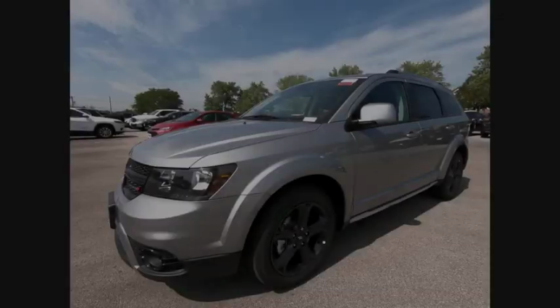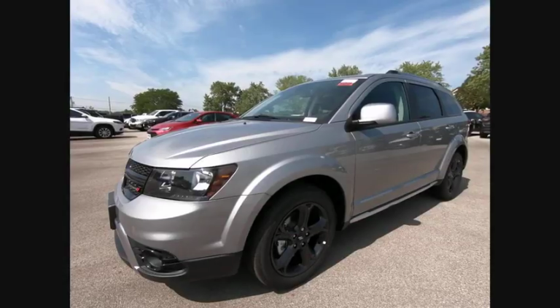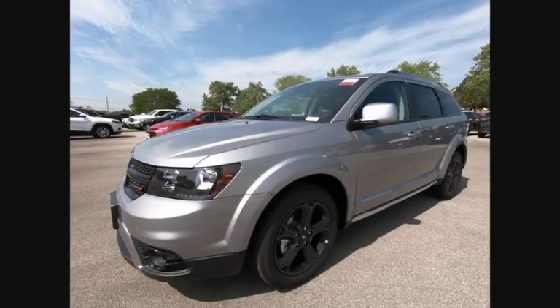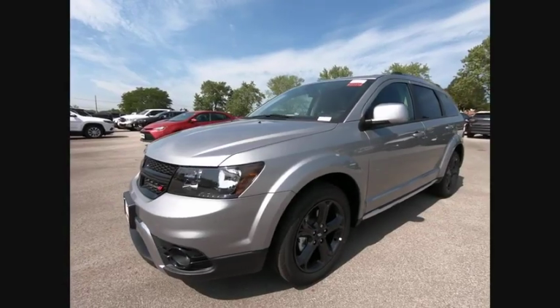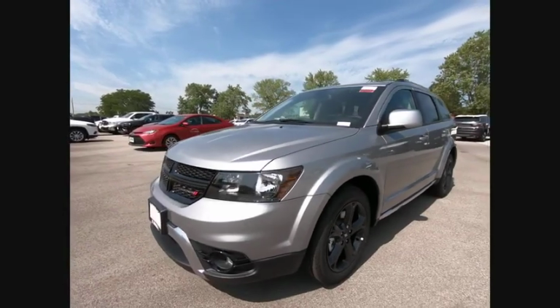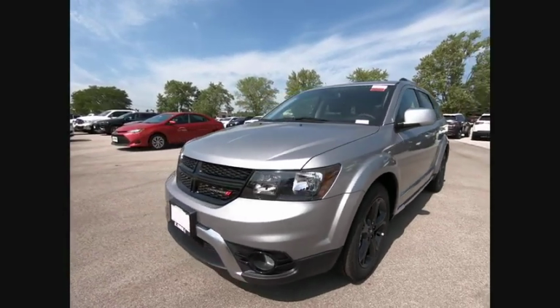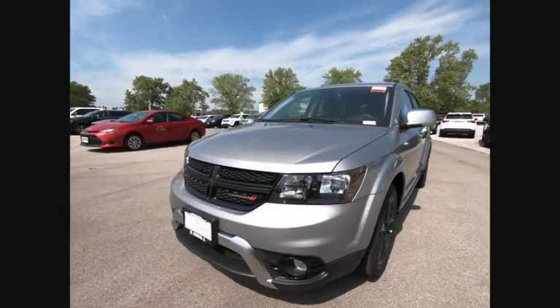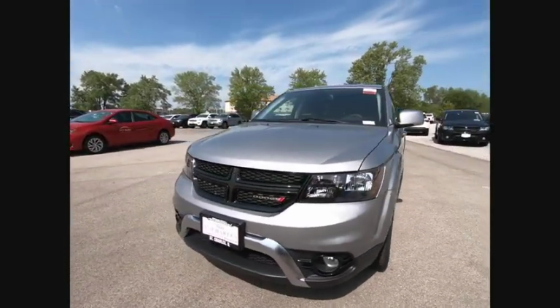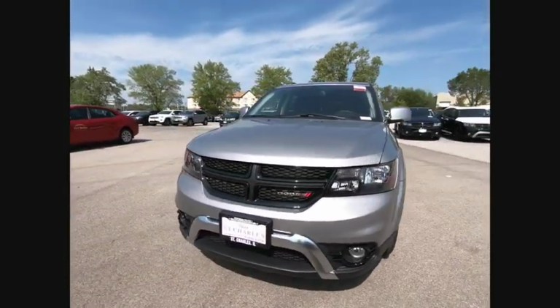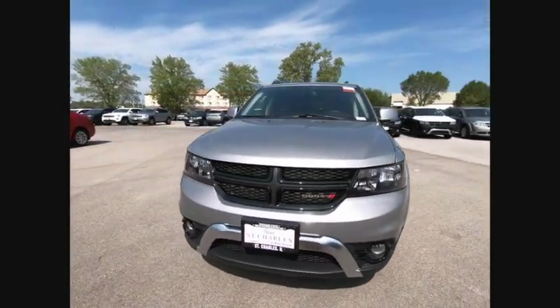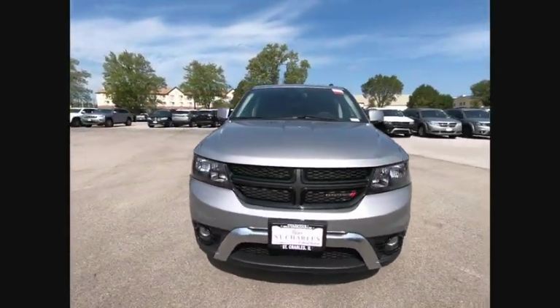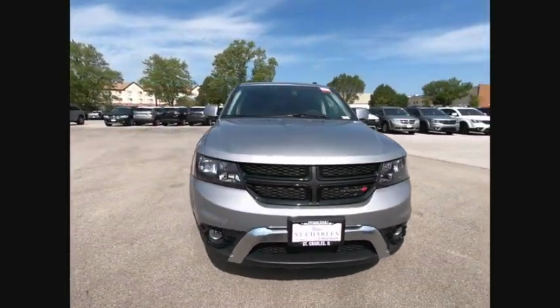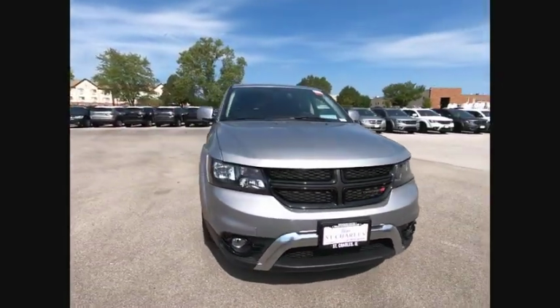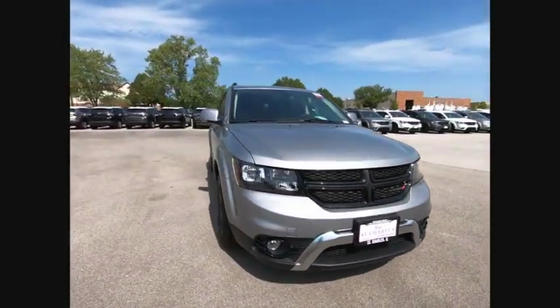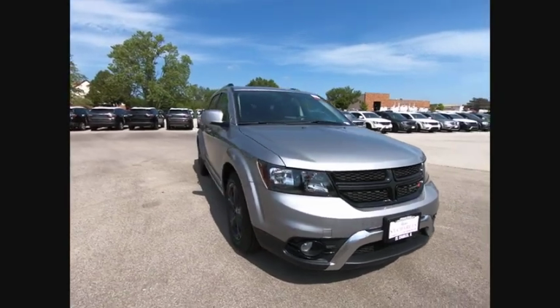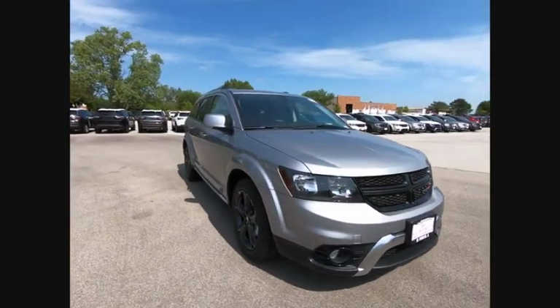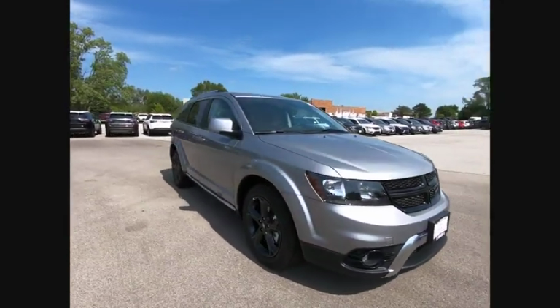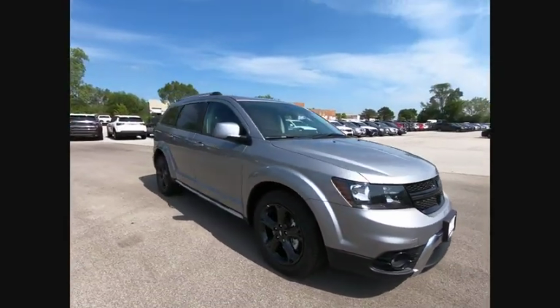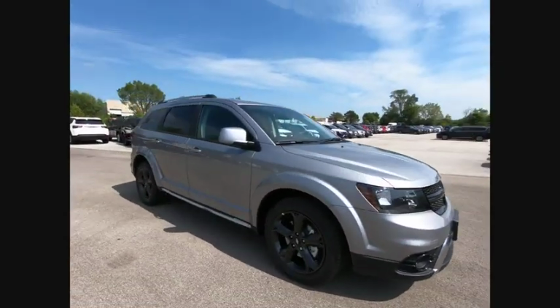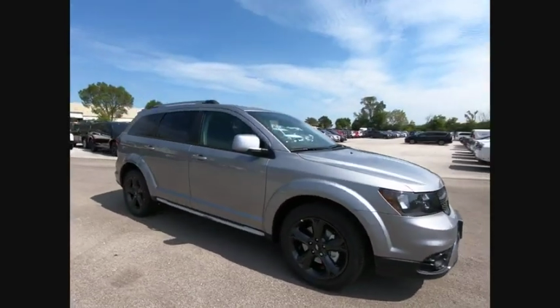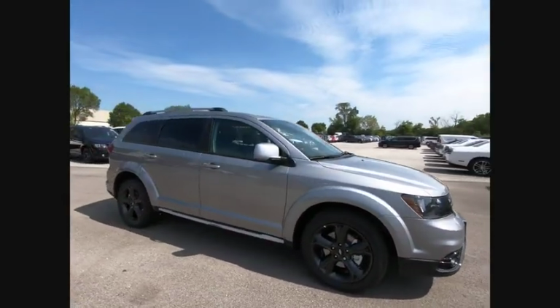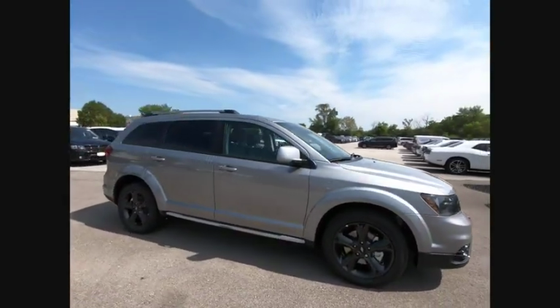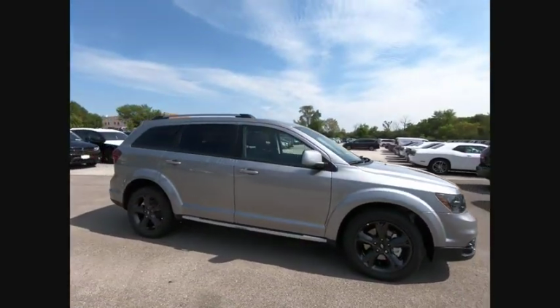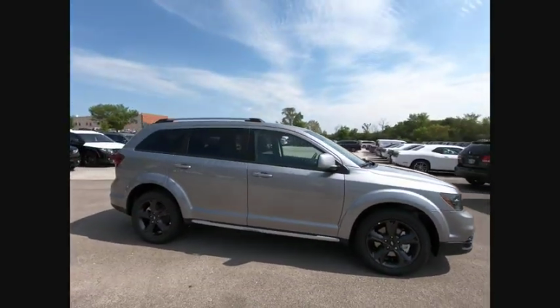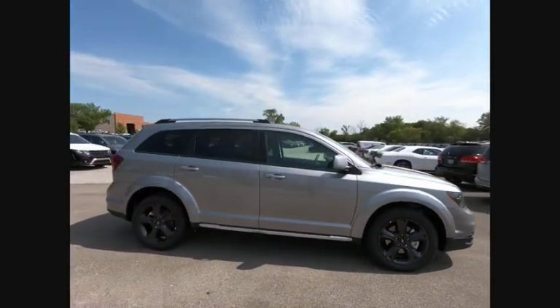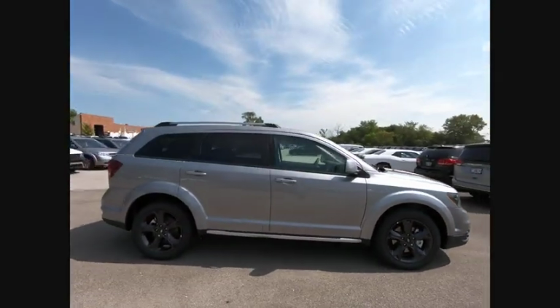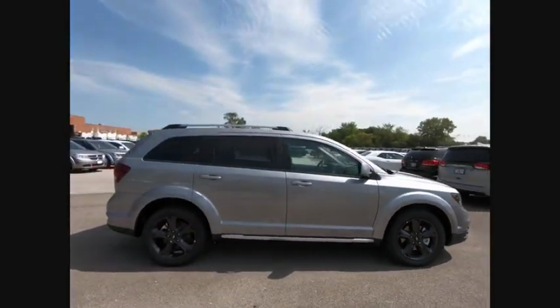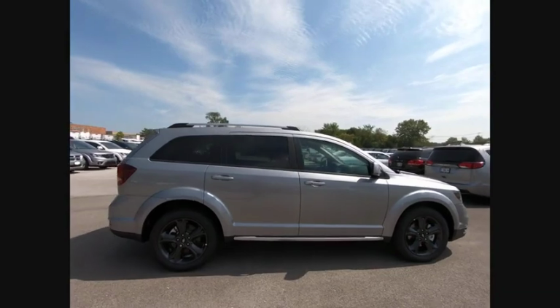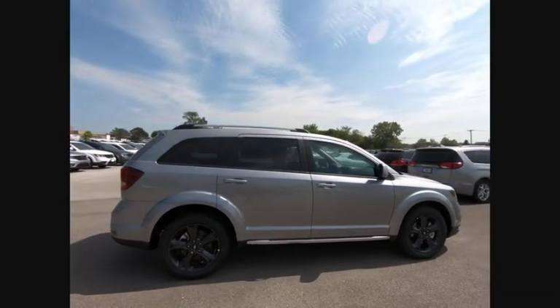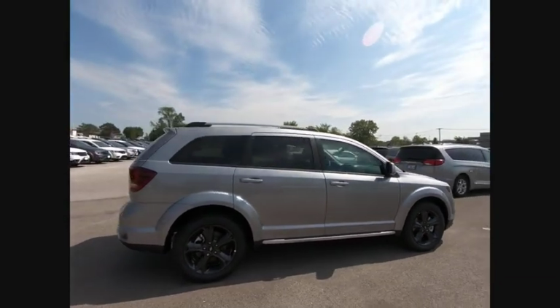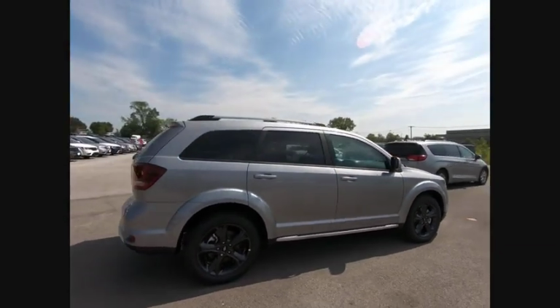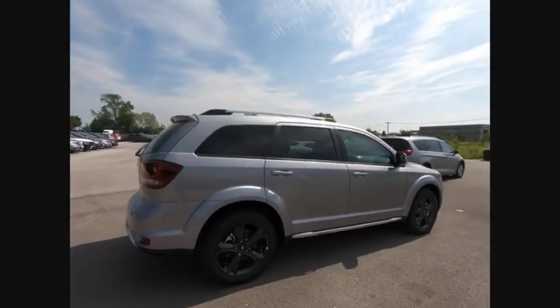Looking for the right vehicle? Check out the 2019 Journey. Dodge Journey combines the practicality of an SUV with the comfort of a car, all while boasting a style all its own.